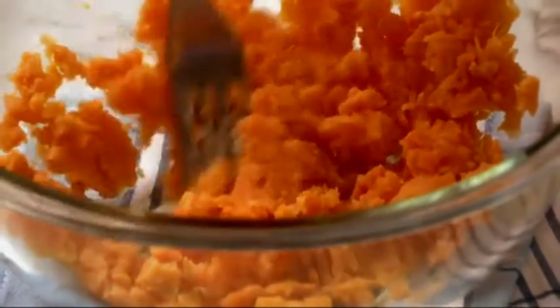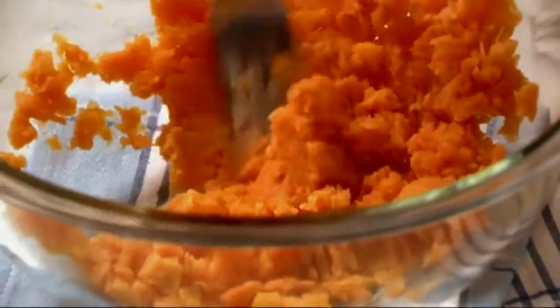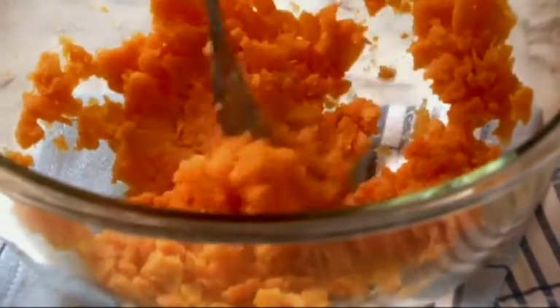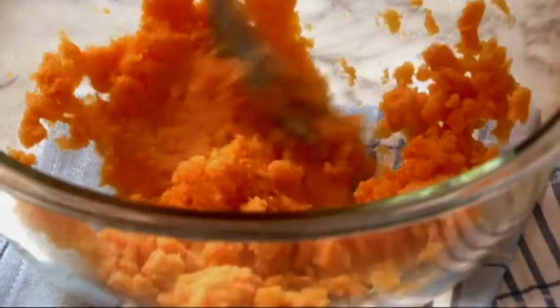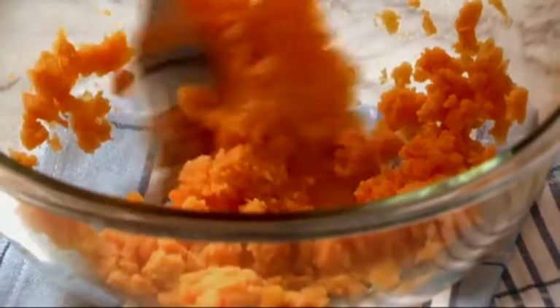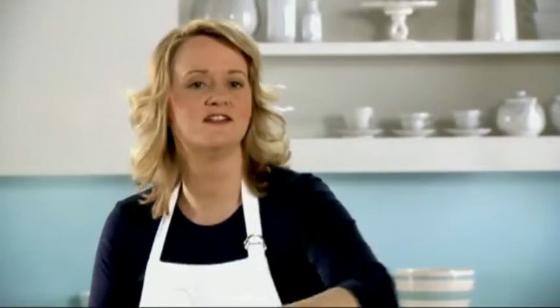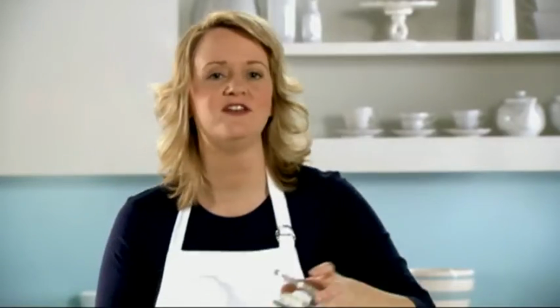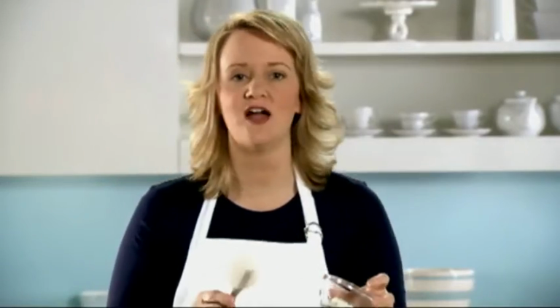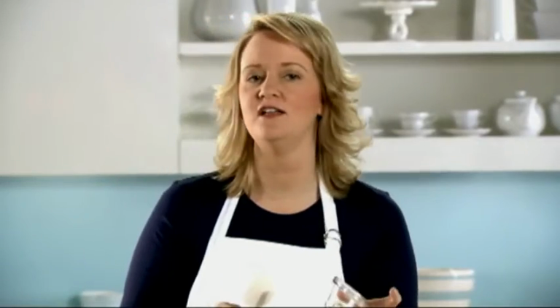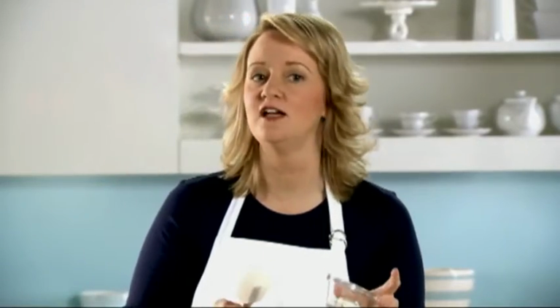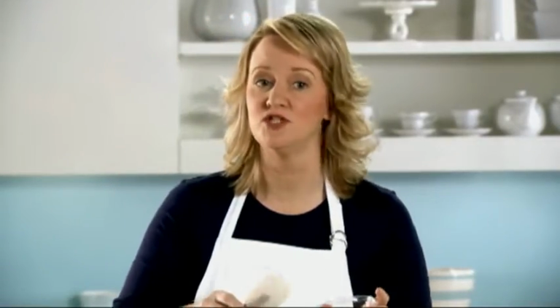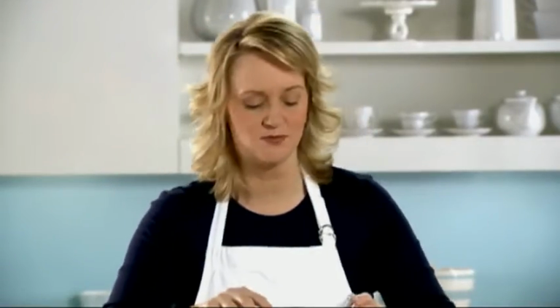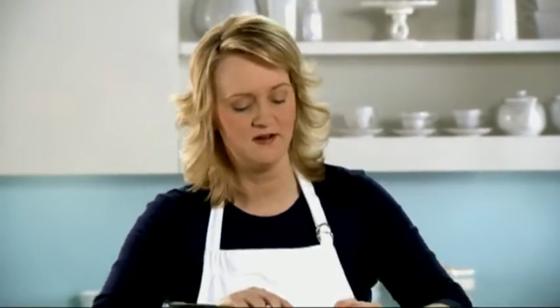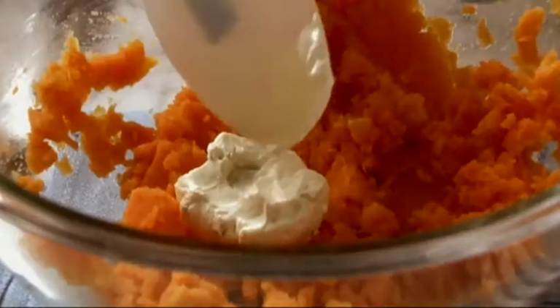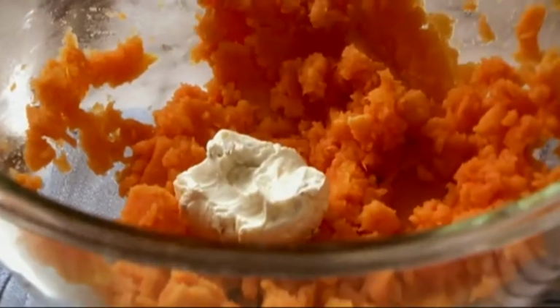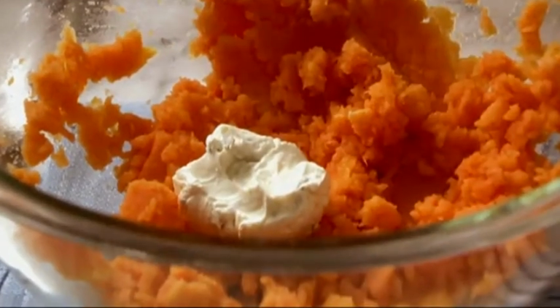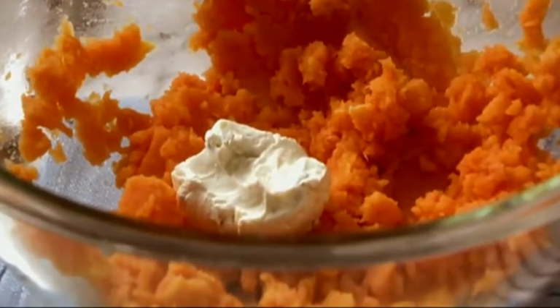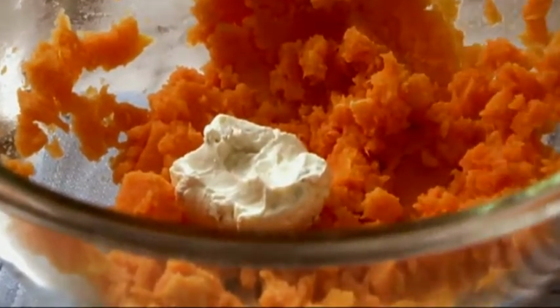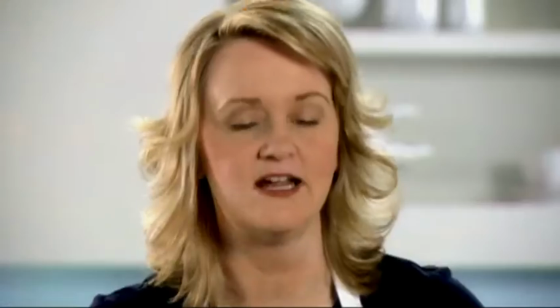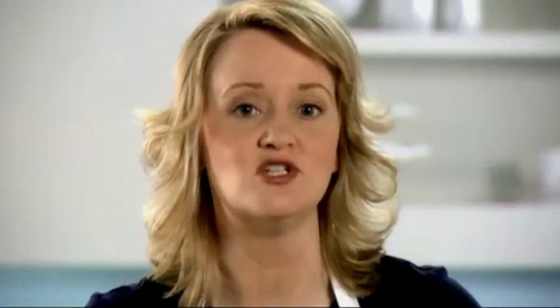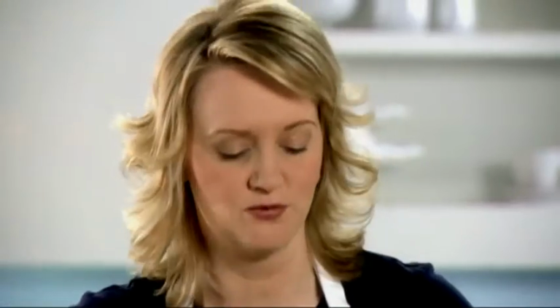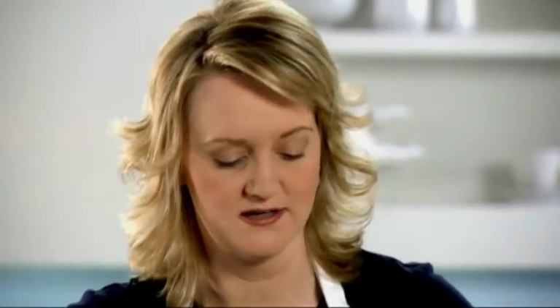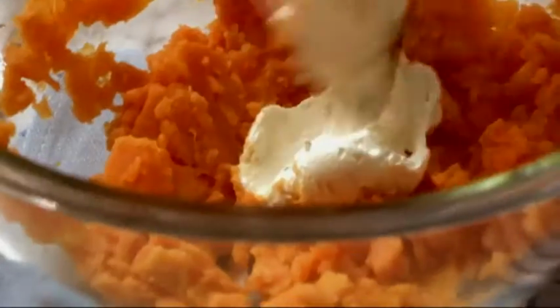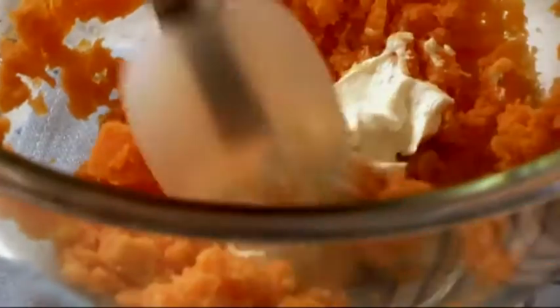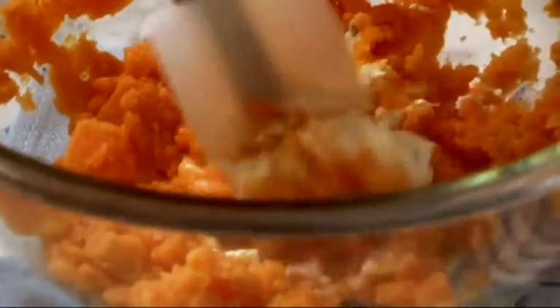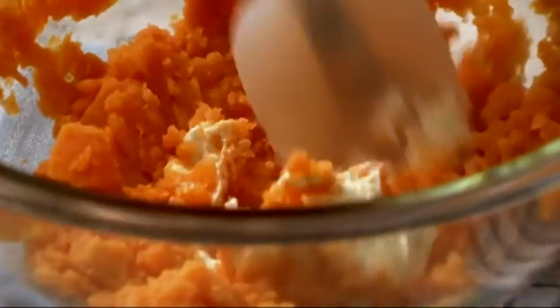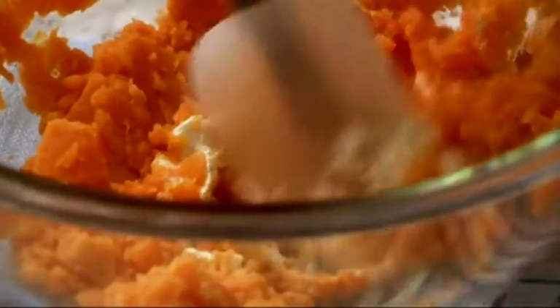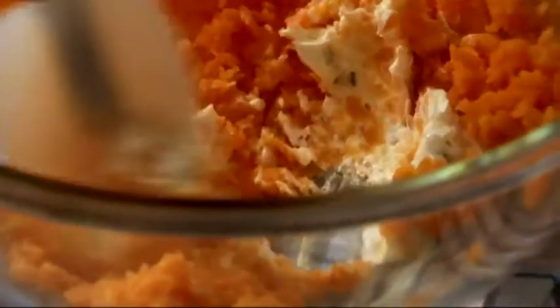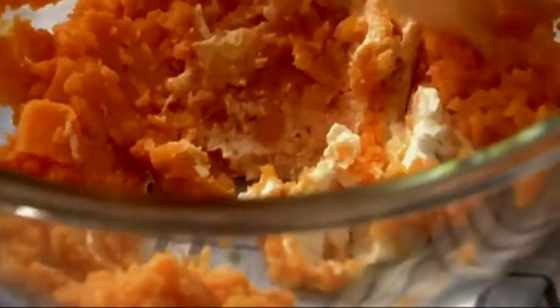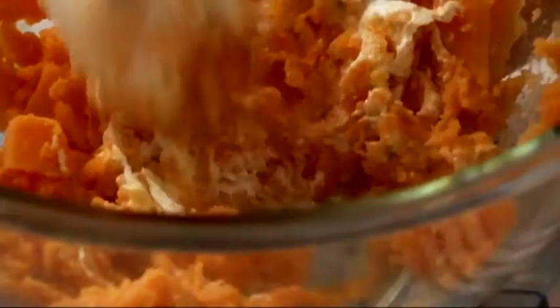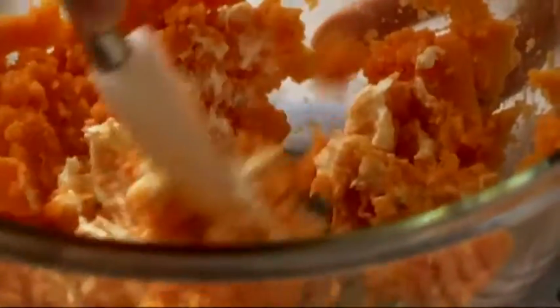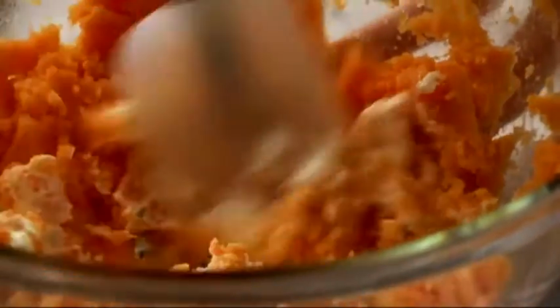Once they're all mashed, stir in some Philadelphia chive and onion light cream cheese spread, or Philadelphia urban garlic light cream cheese product, instead of butter for extra flavor and creaminess.